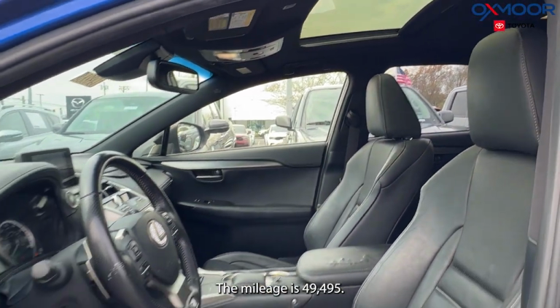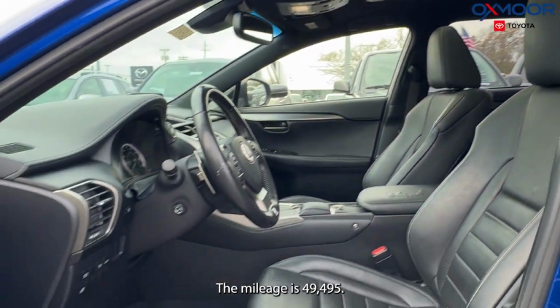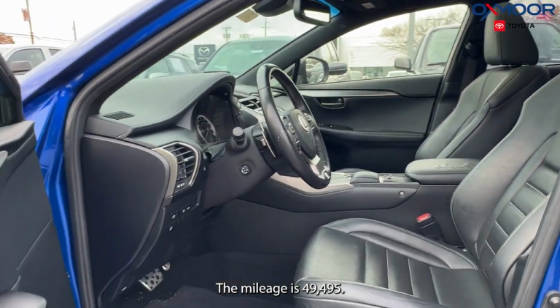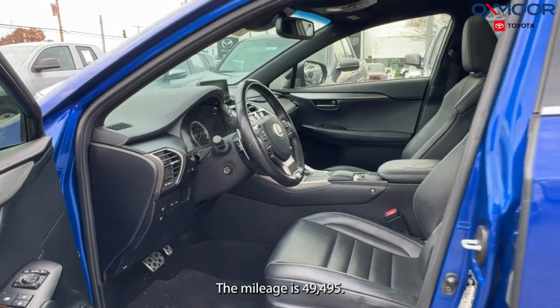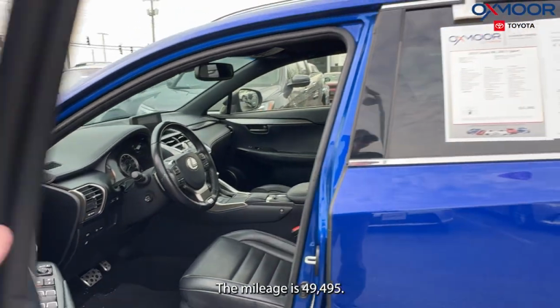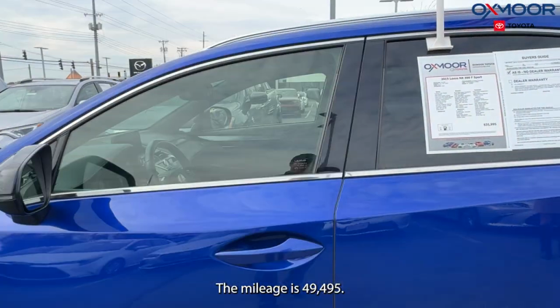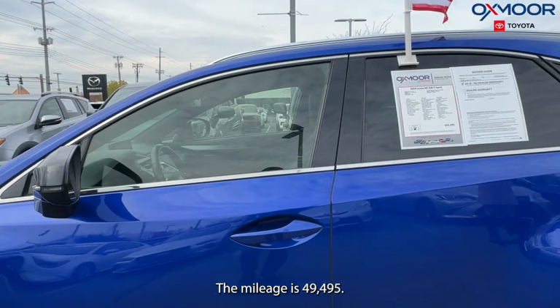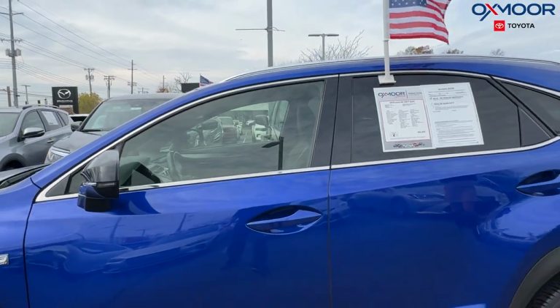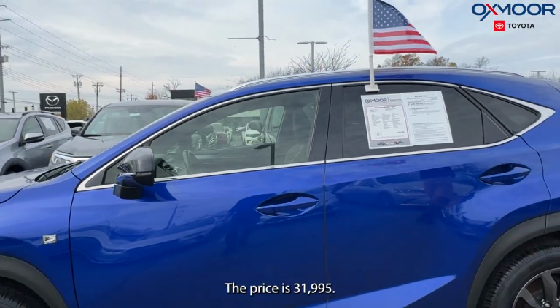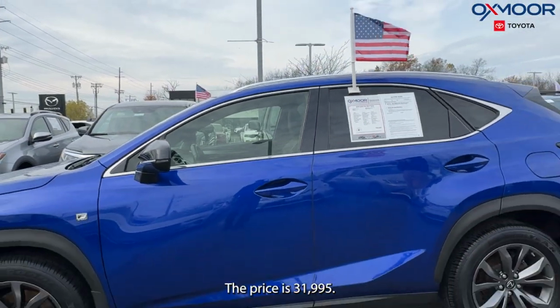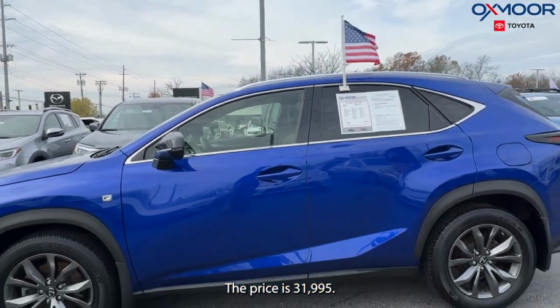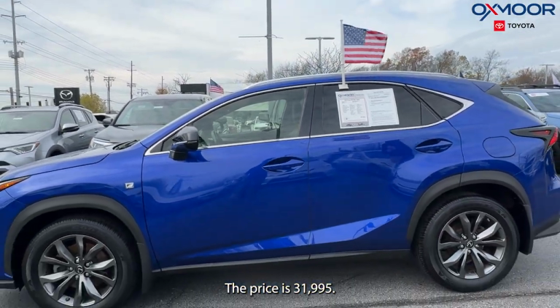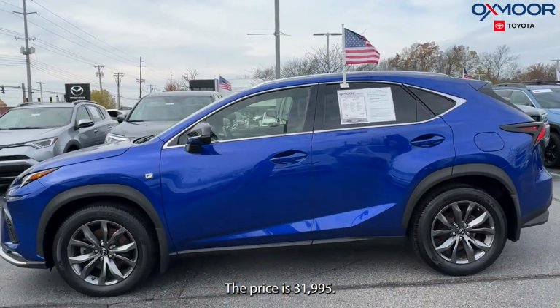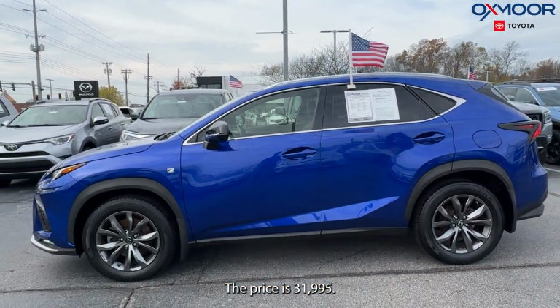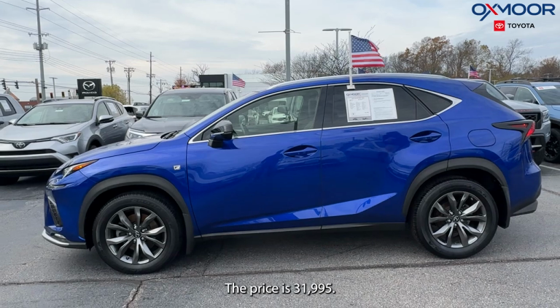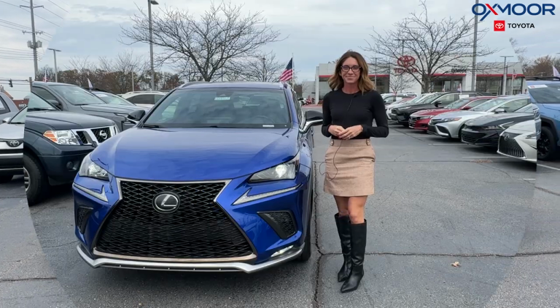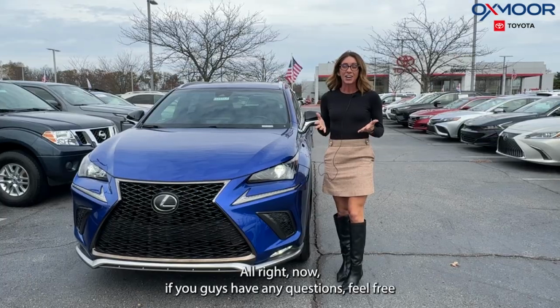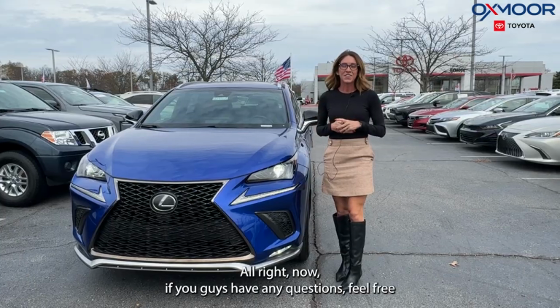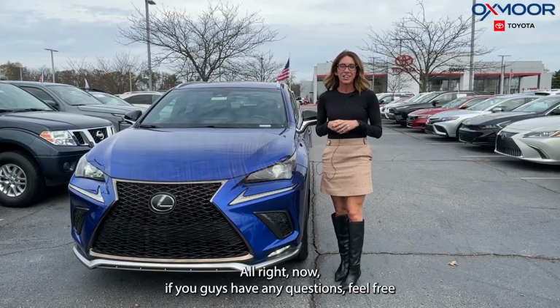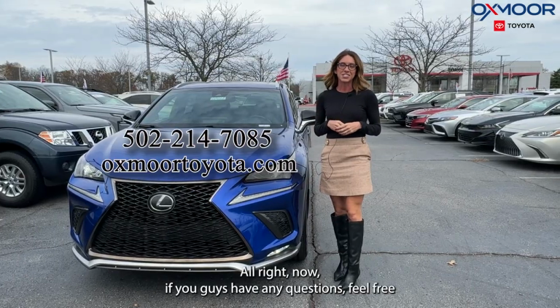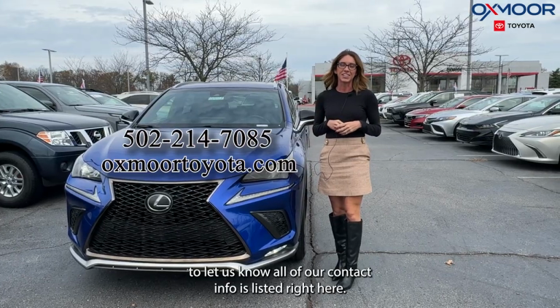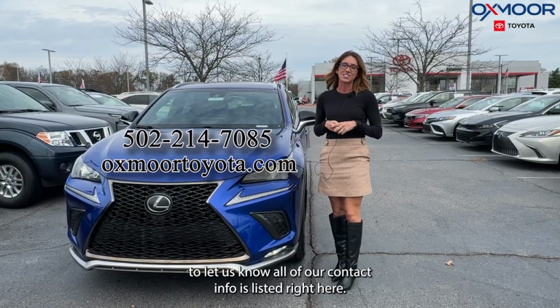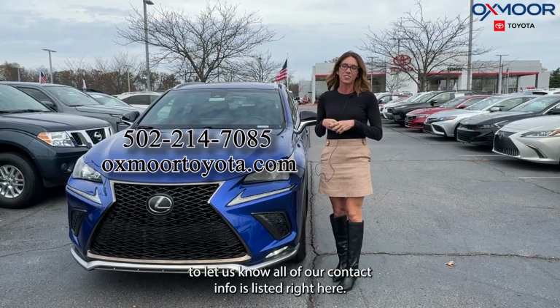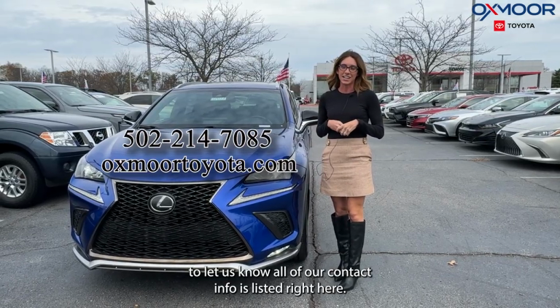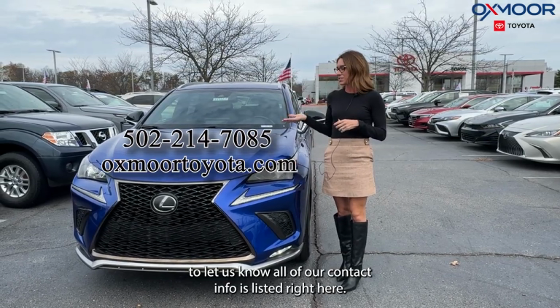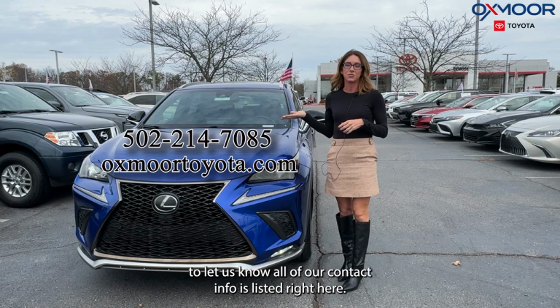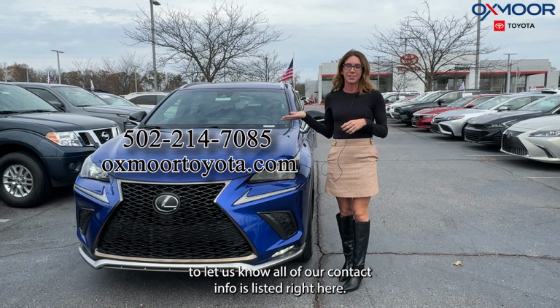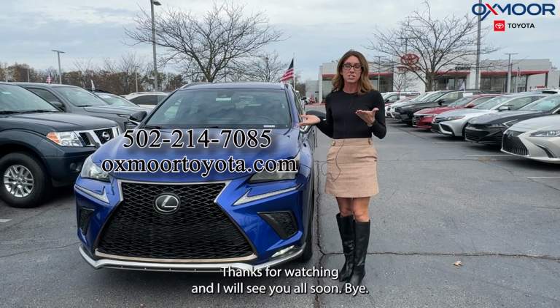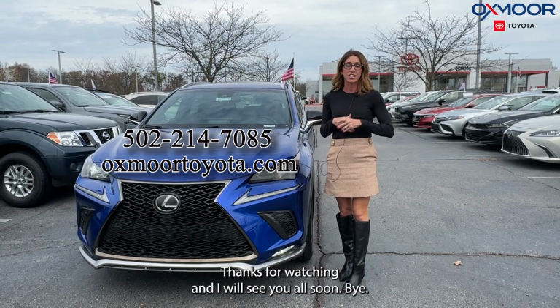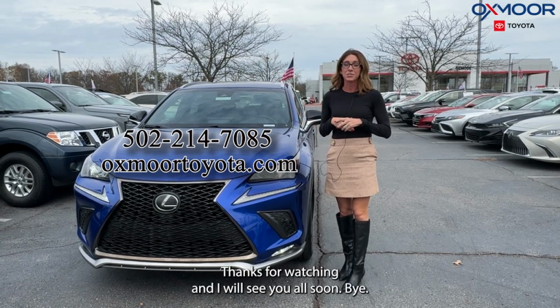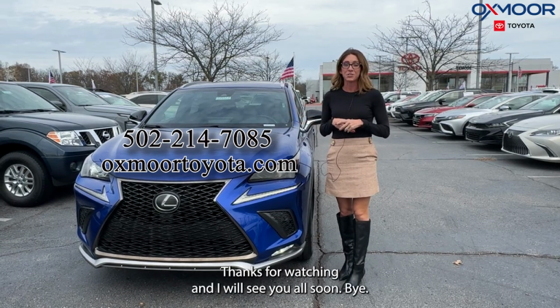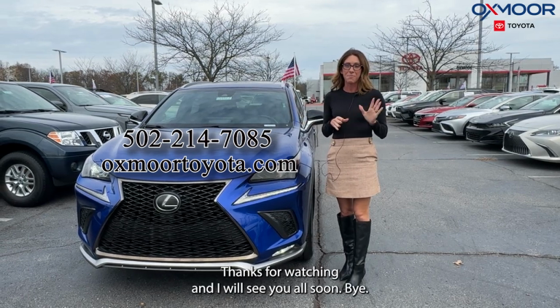The mileage is 49,495 miles. The price is $31,995. Now if you guys have any questions, feel free to let us know. All of our contact info is listed right here. Thanks for watching, and I will see you all soon. Bye.